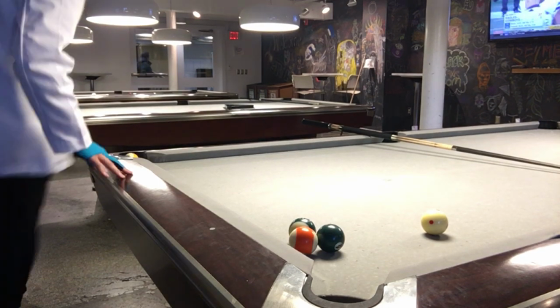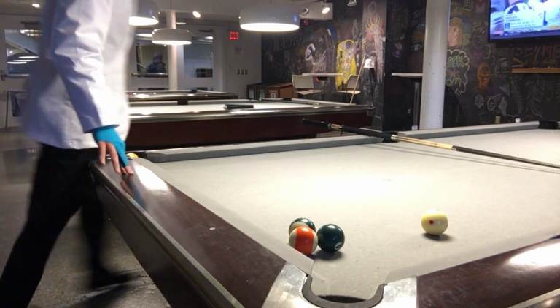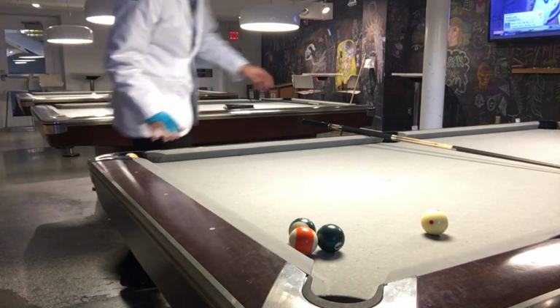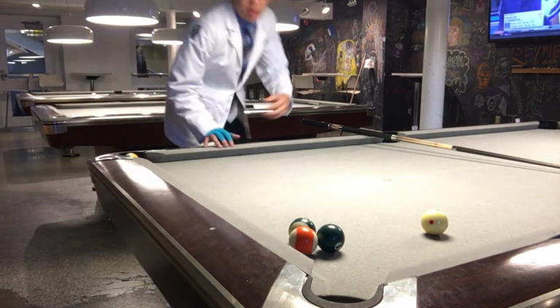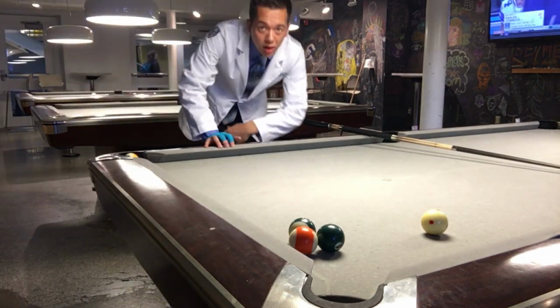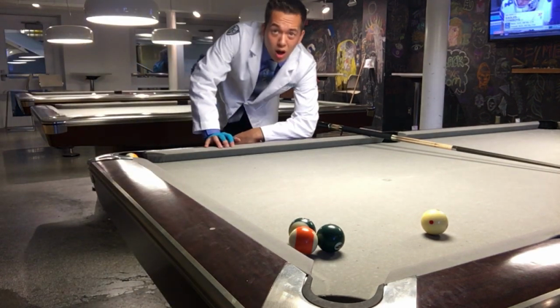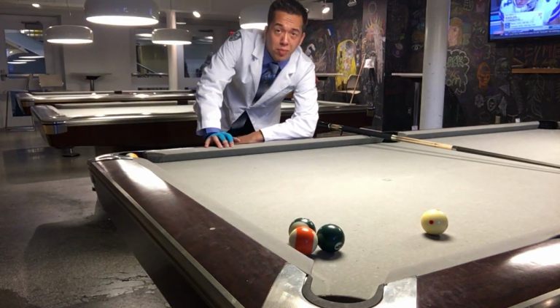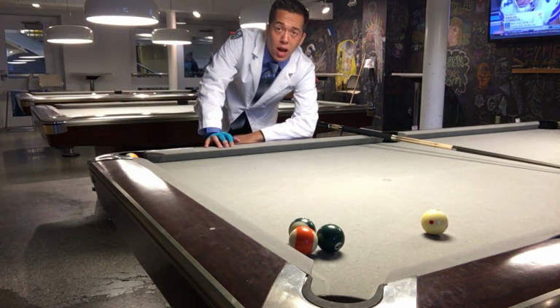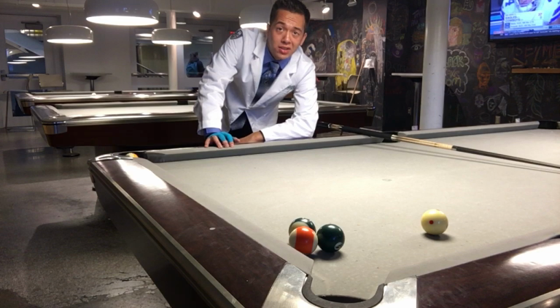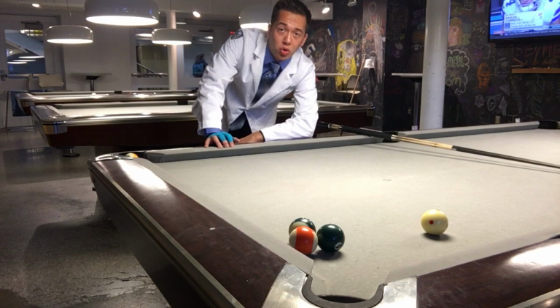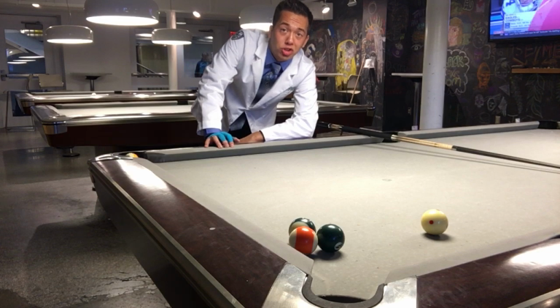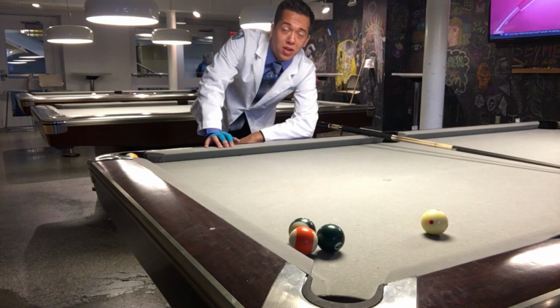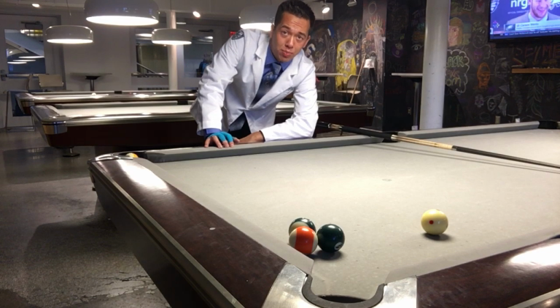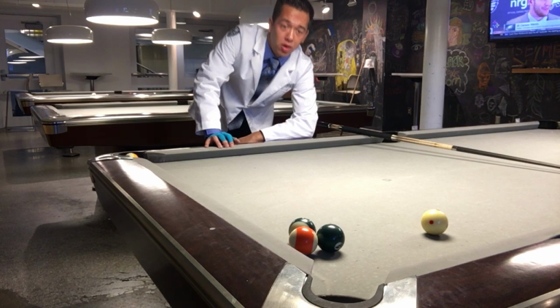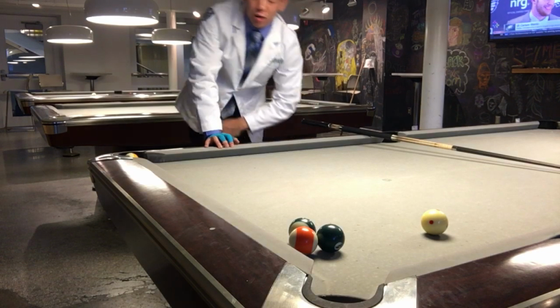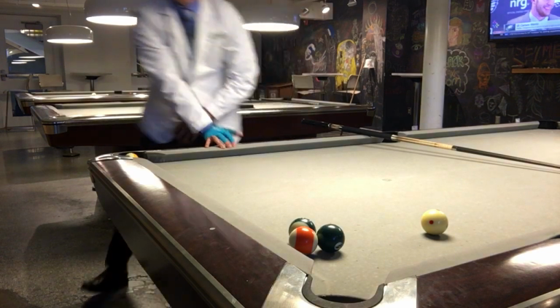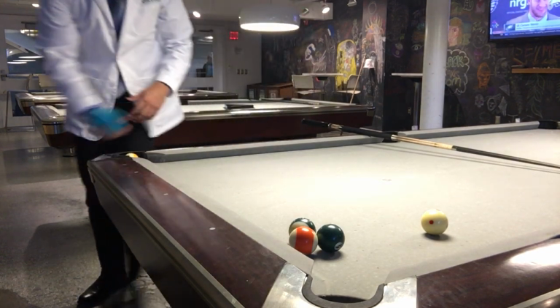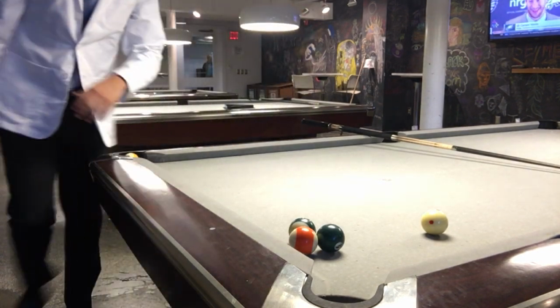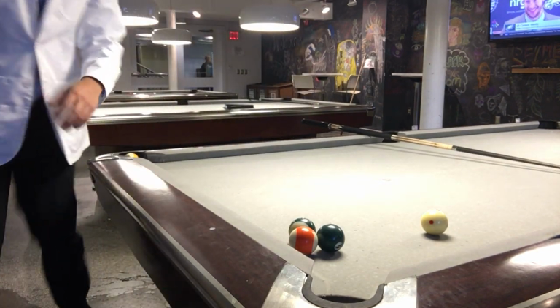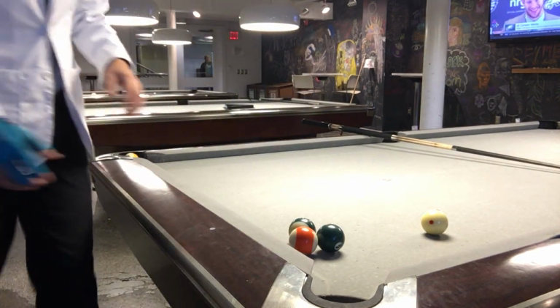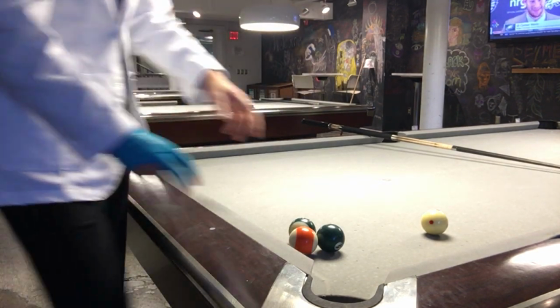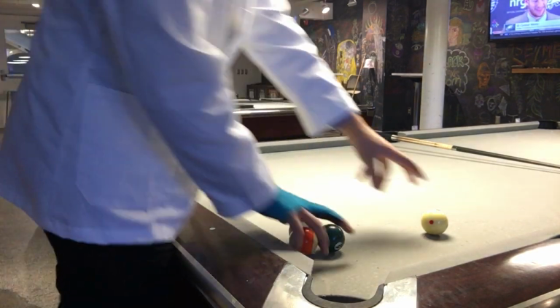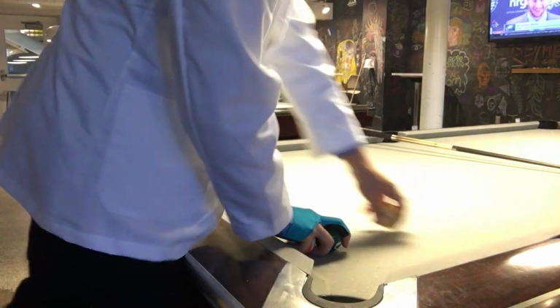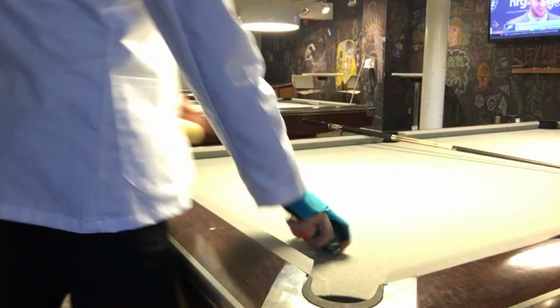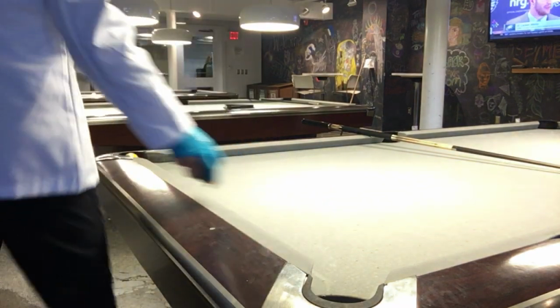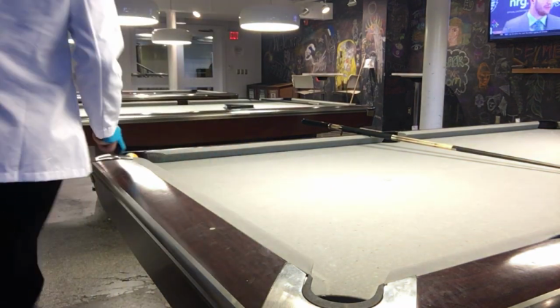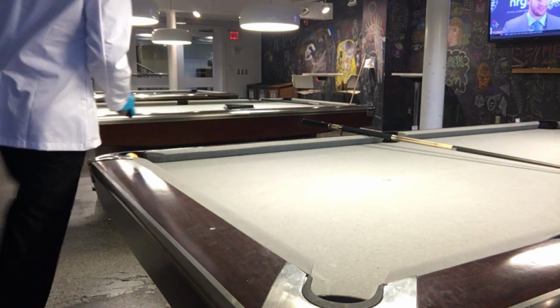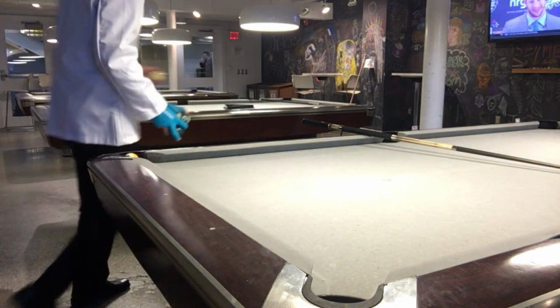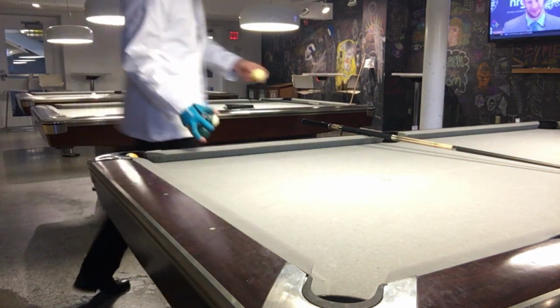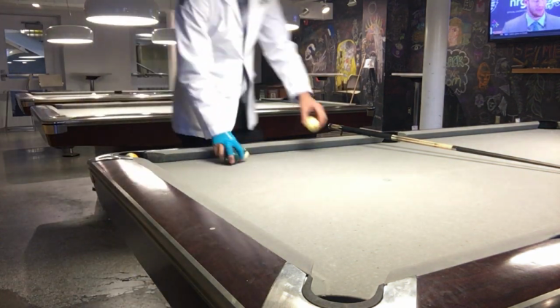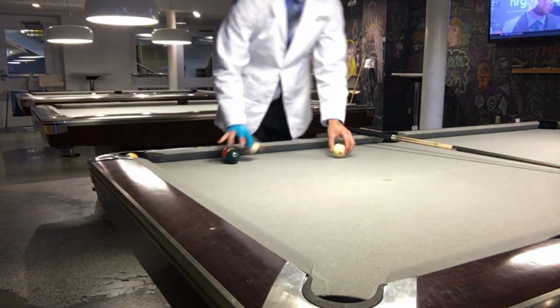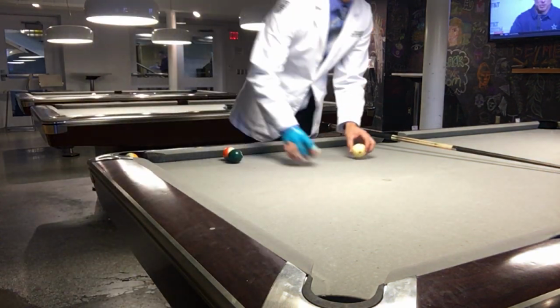Hi everyone, this is the Billiard Stocker. Today I want to teach you about topspin, or frontspin. When we do topspin, we are trying to get the cue ball to travel forward as much as possible.